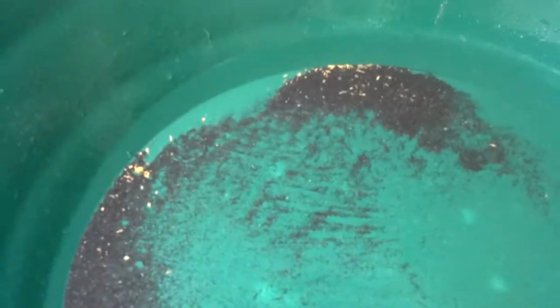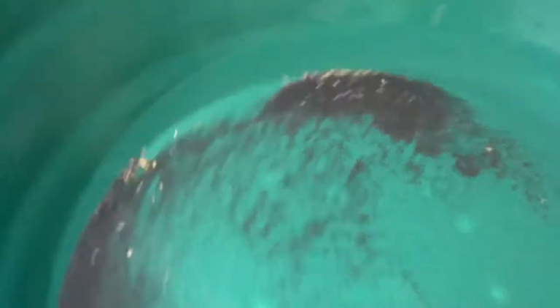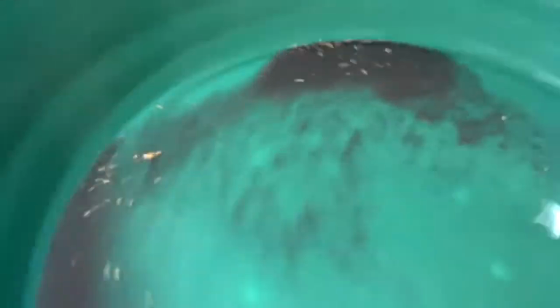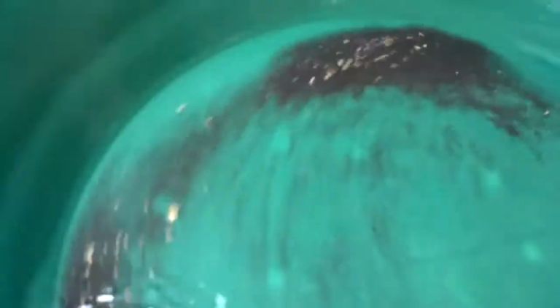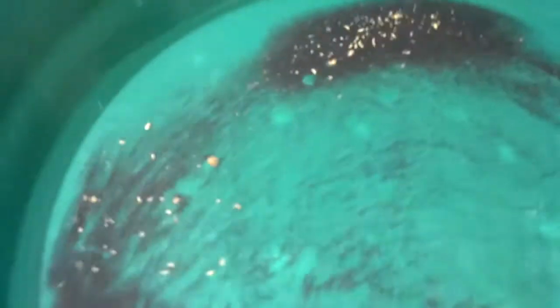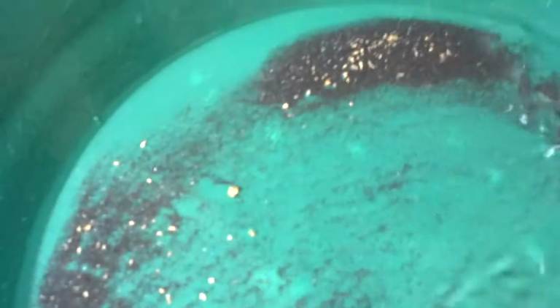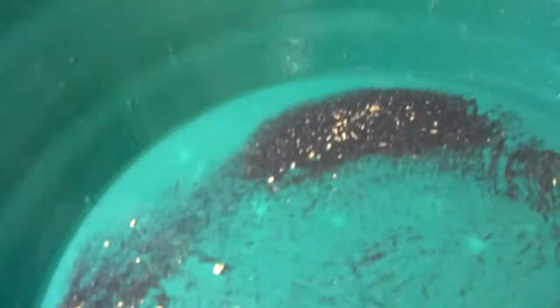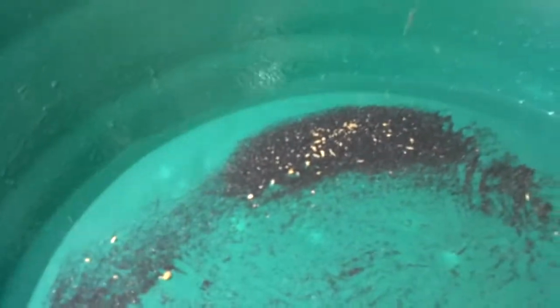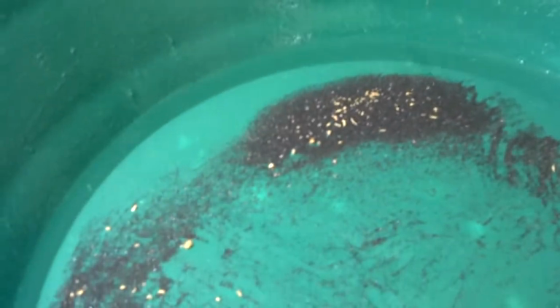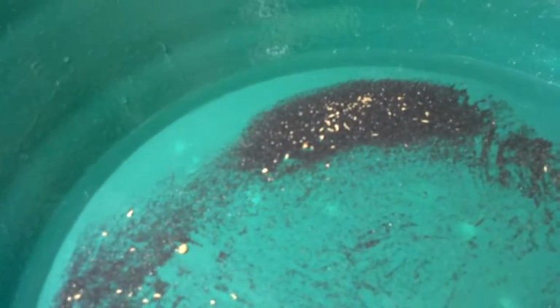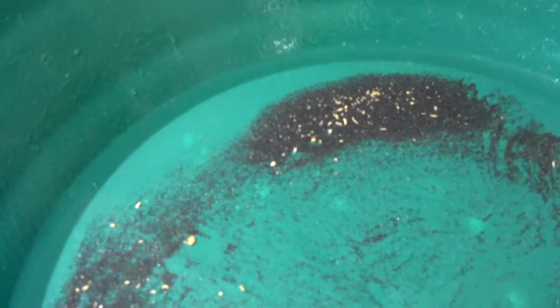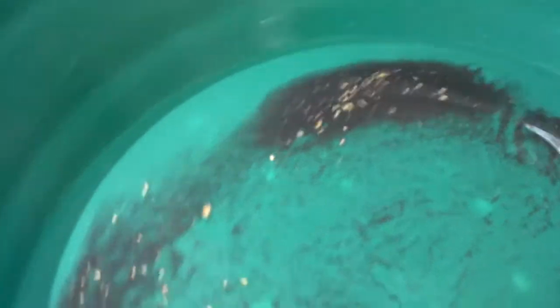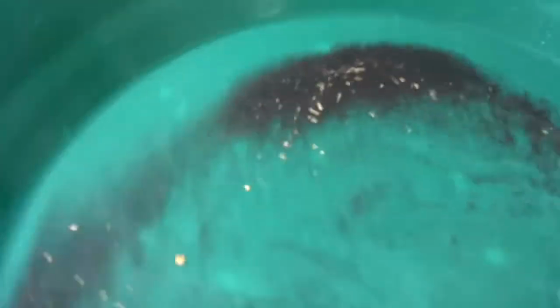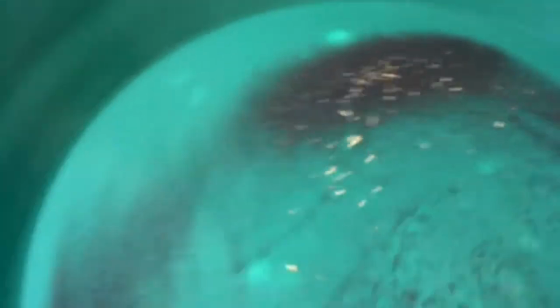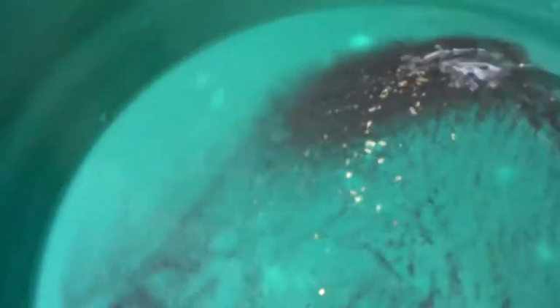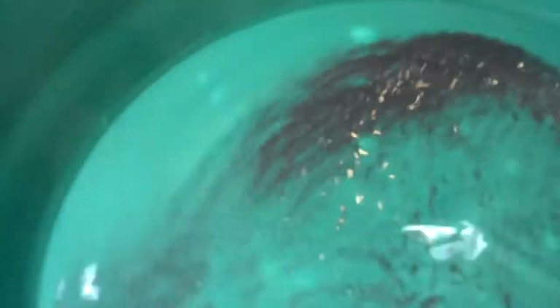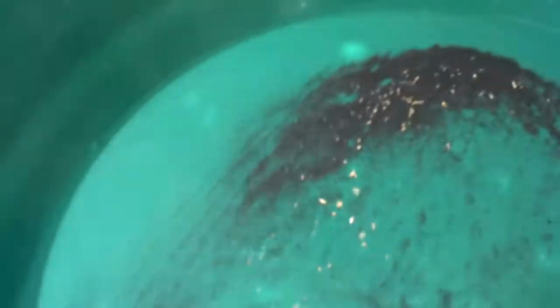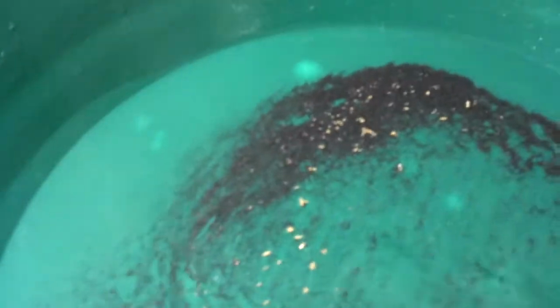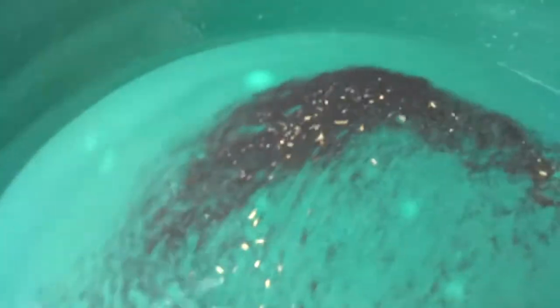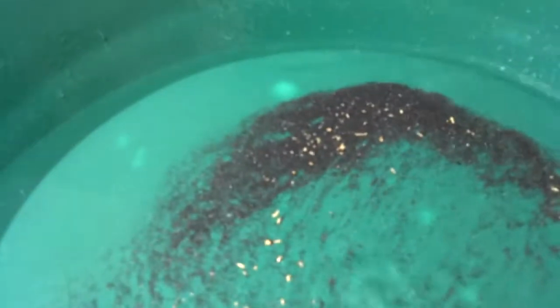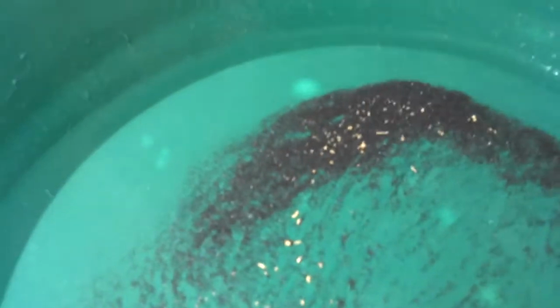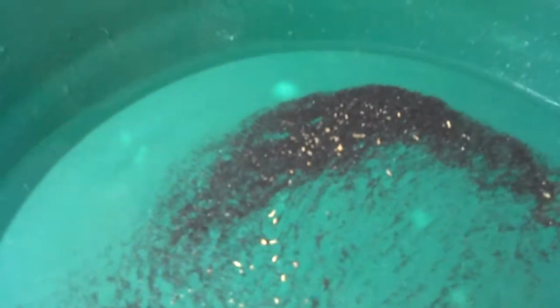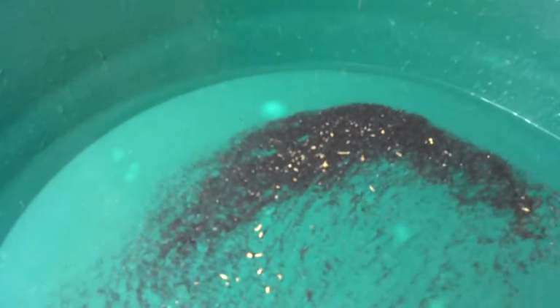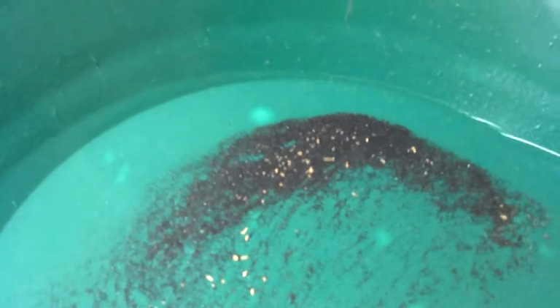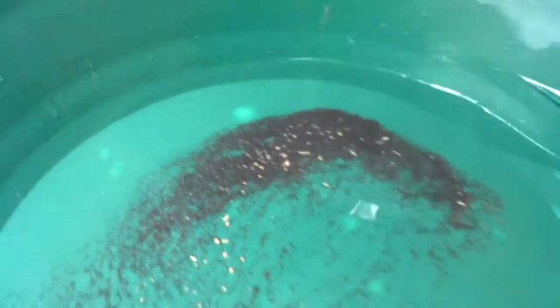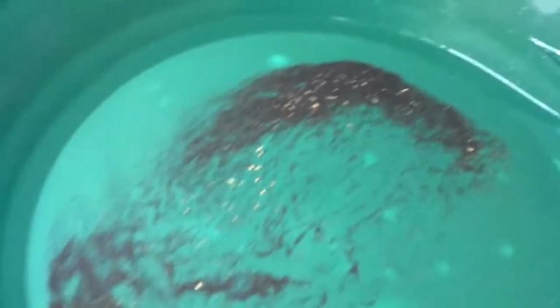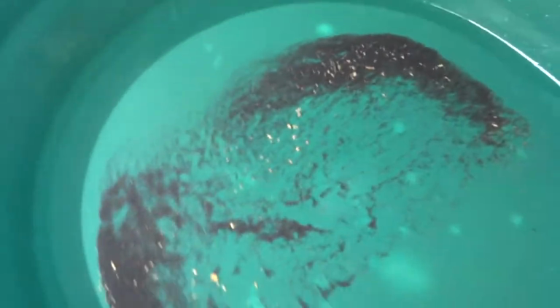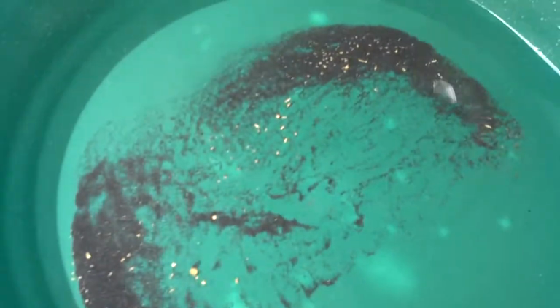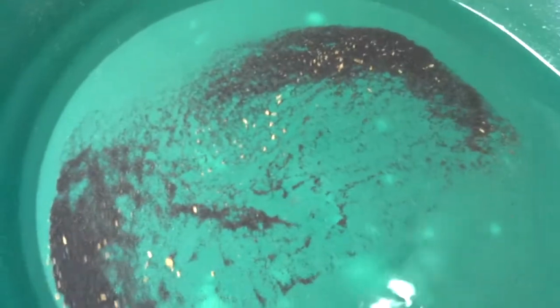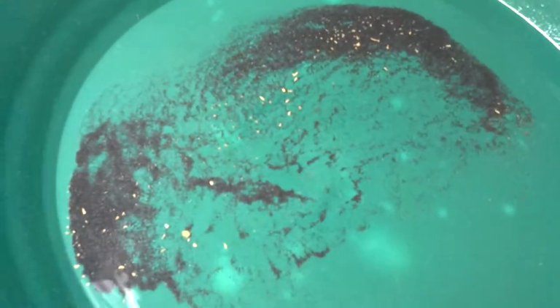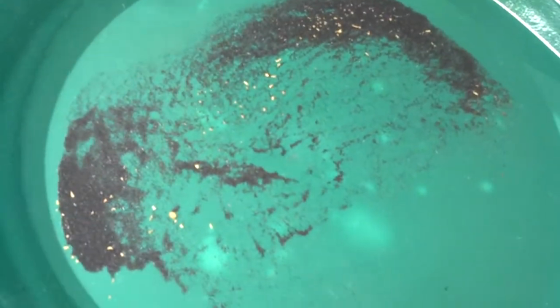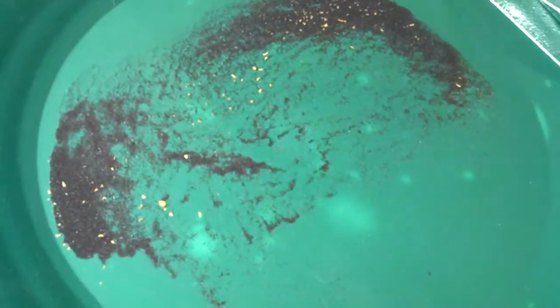Willamette Valley Miners is a good place to sign up for, even though I'm an out-of-stater. They make it easy enough to get on the claim, and you need four-wheel drive for sure to get up there. But thanks for watching, and good luck getting your gold out there.